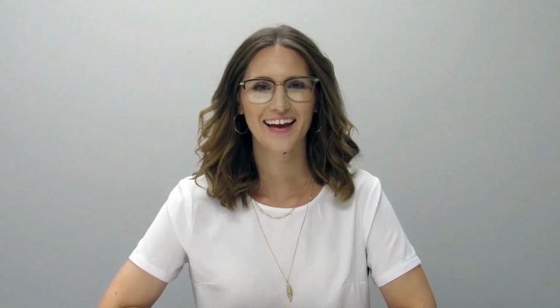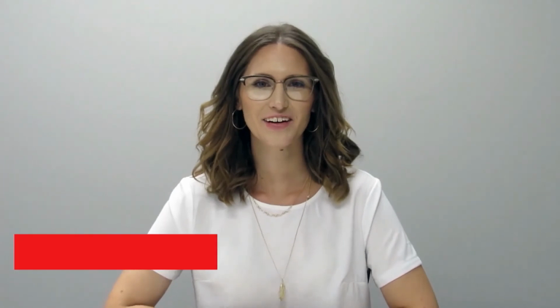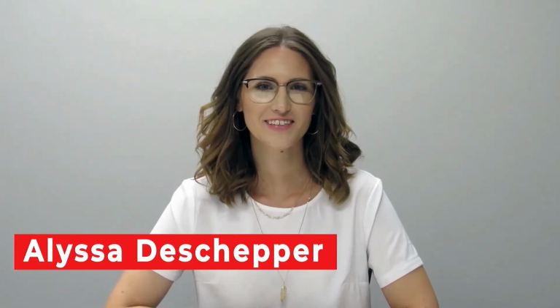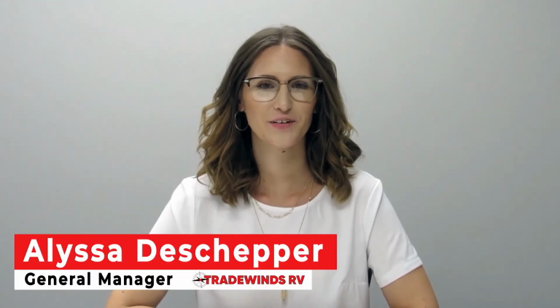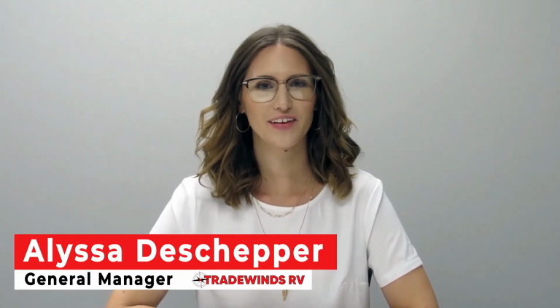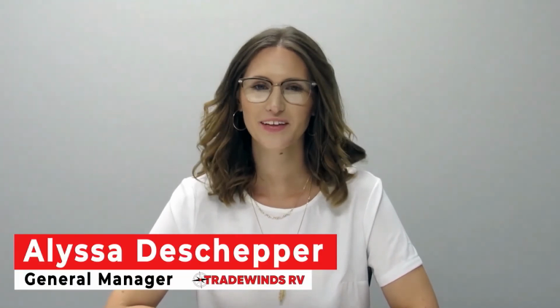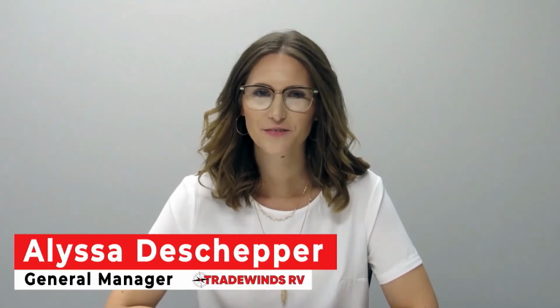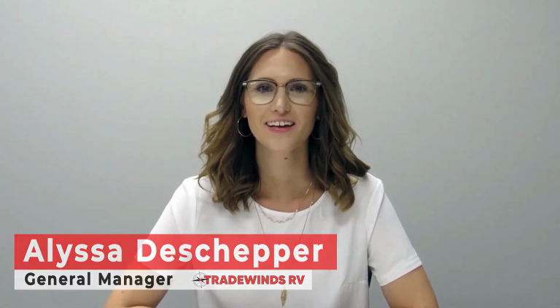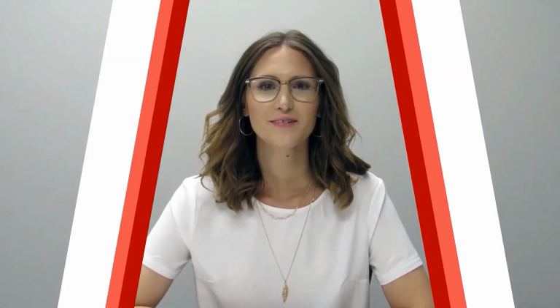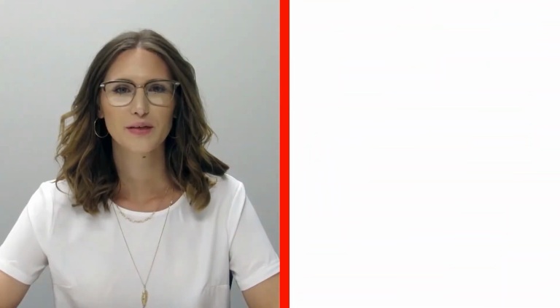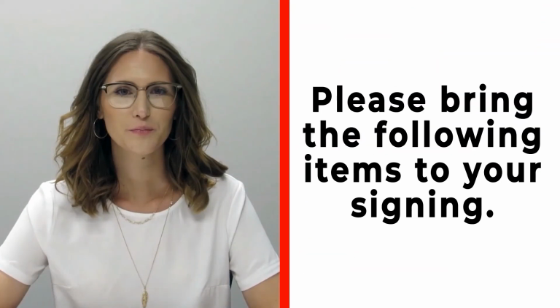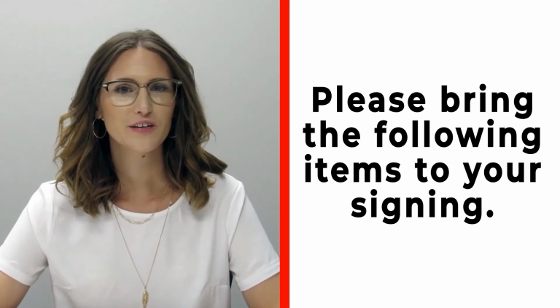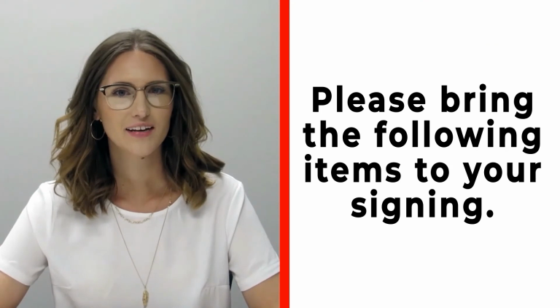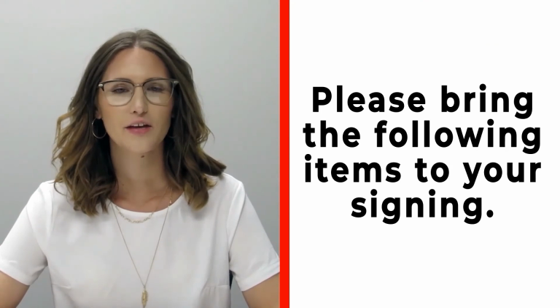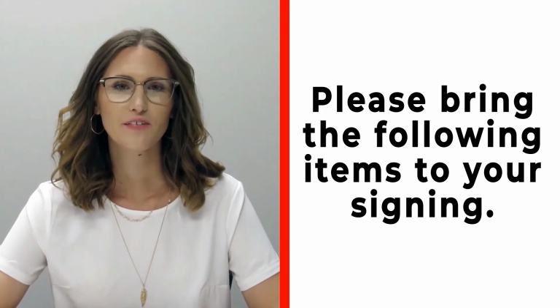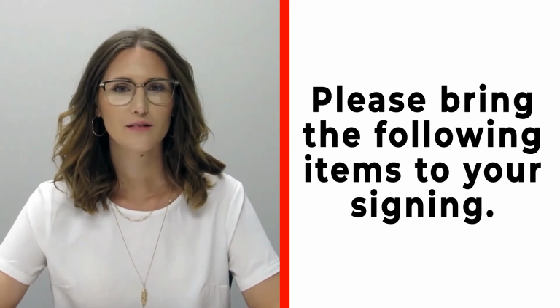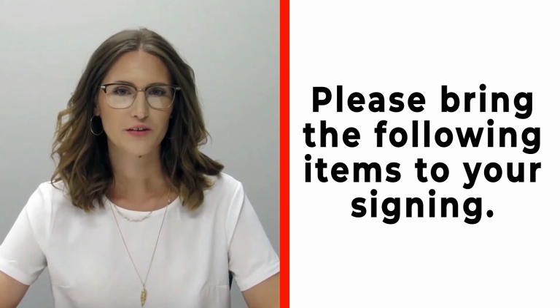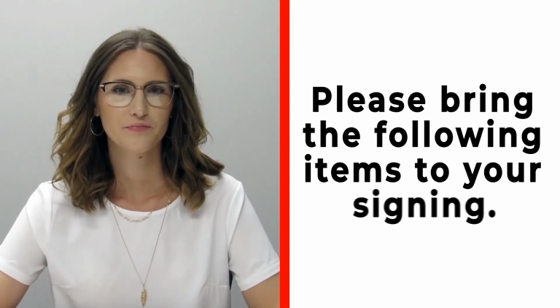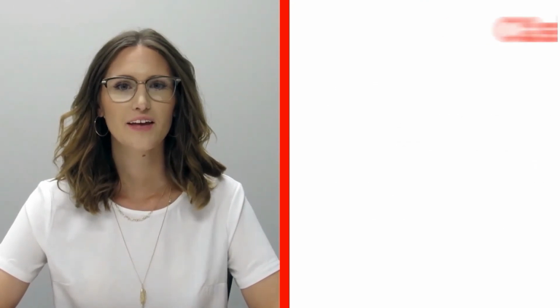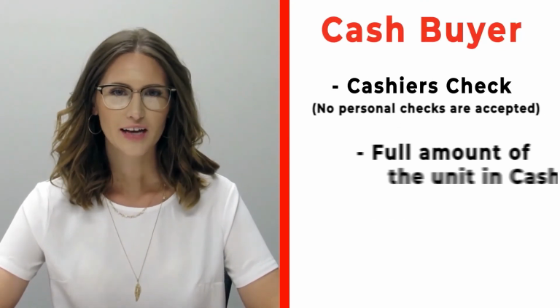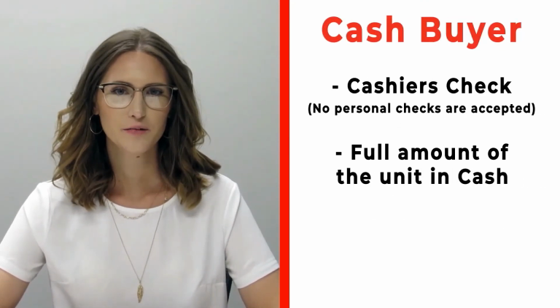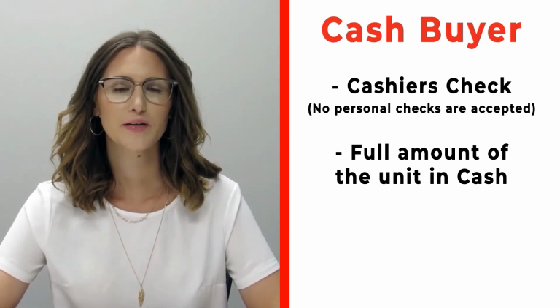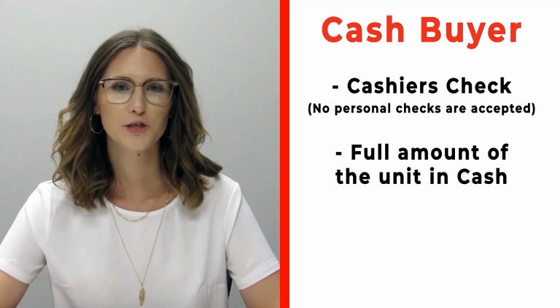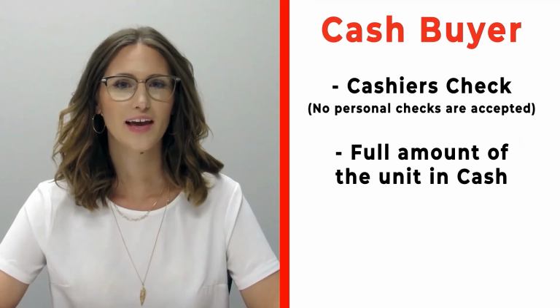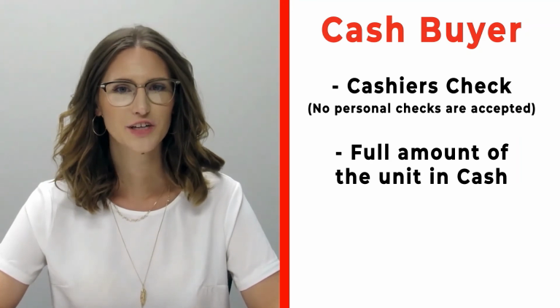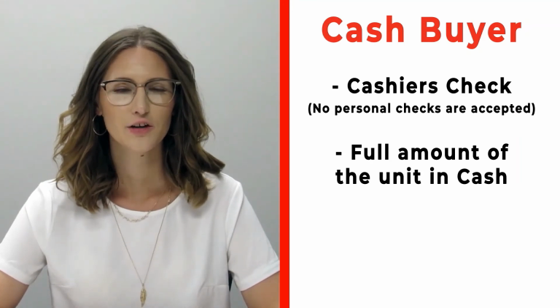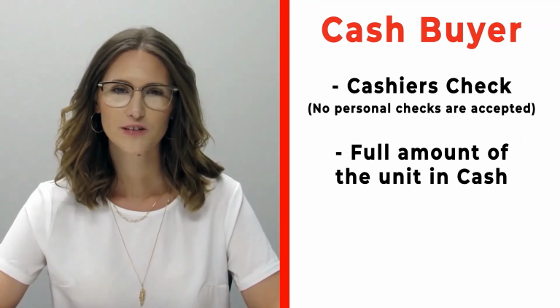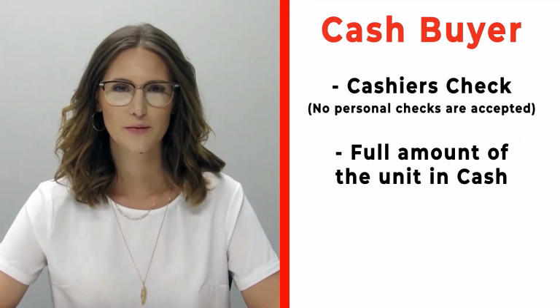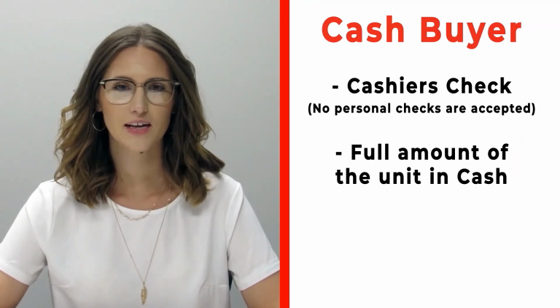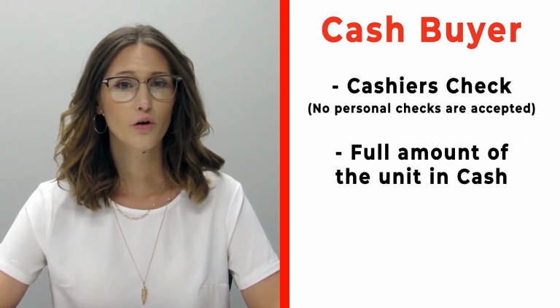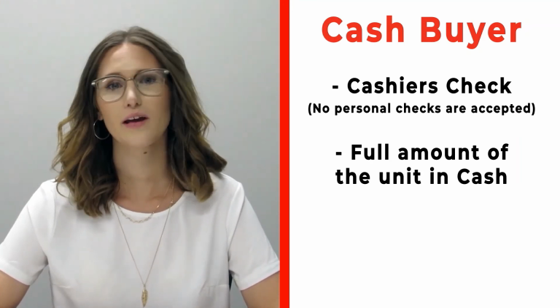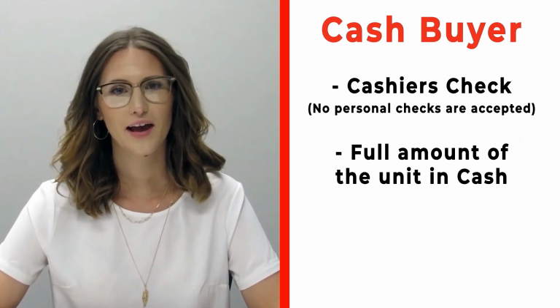Congratulations on your new RV! Before signing, please make sure to bring the following items. If you're a cash buyer, bring a cashier's check — no personal checks at time of signing — or you may bring actual cash.